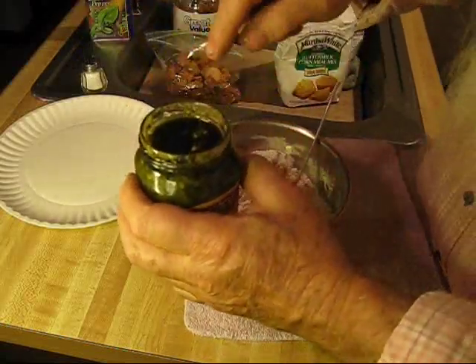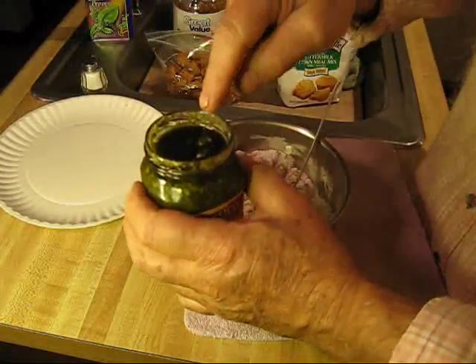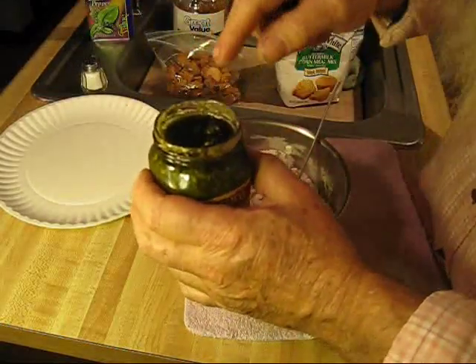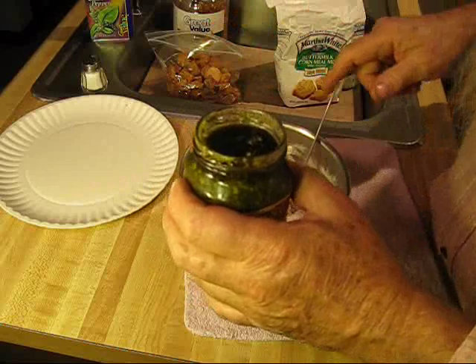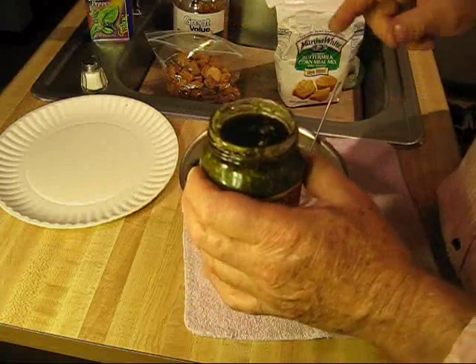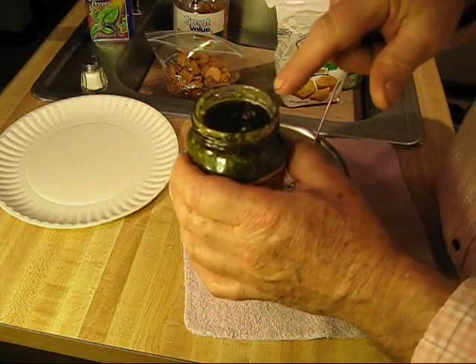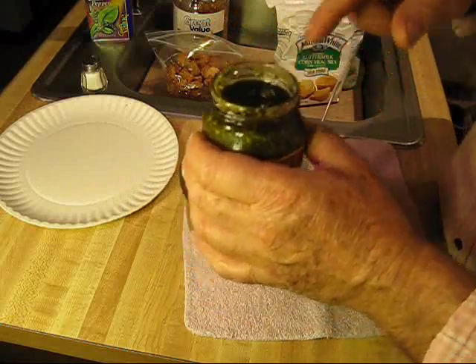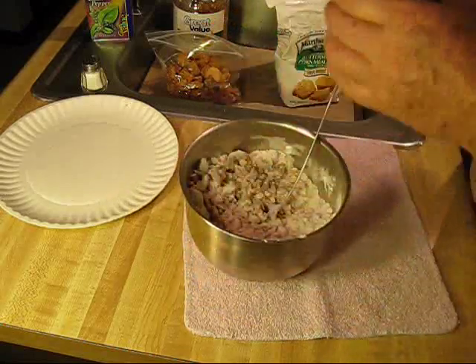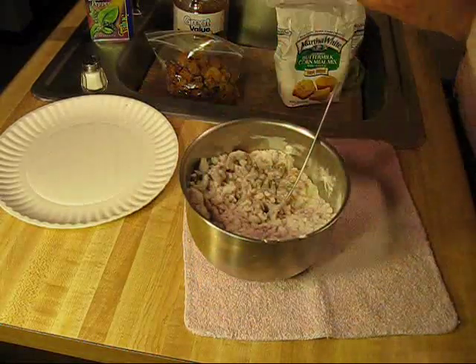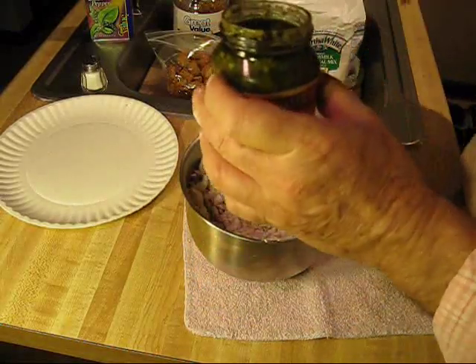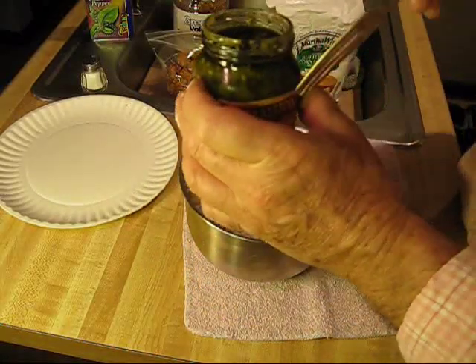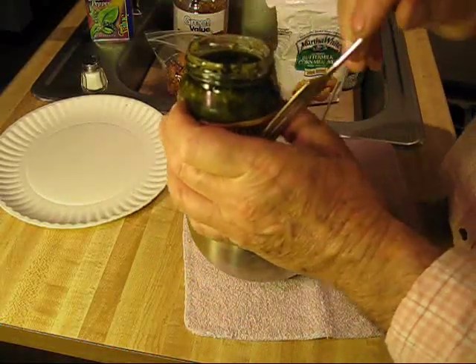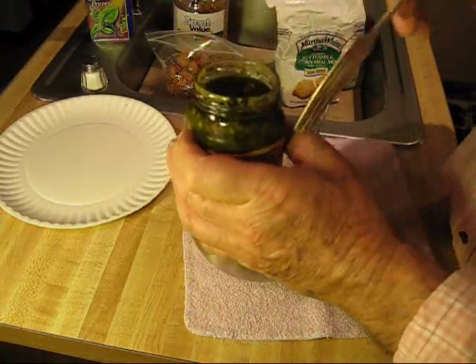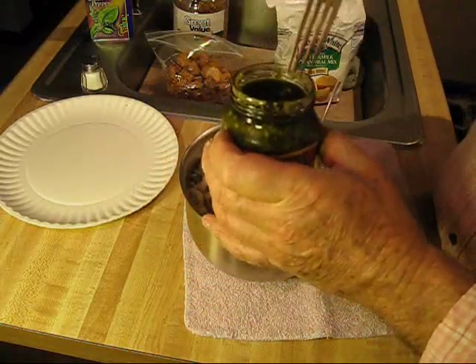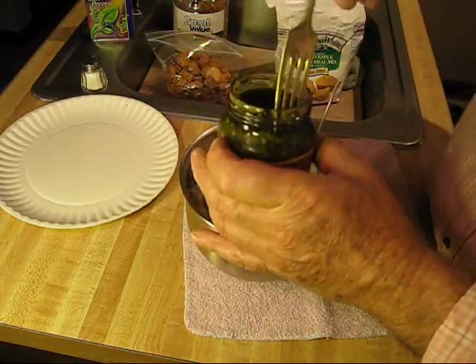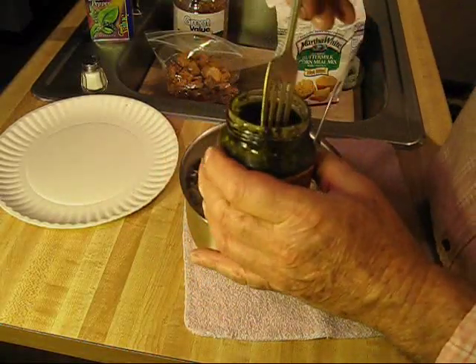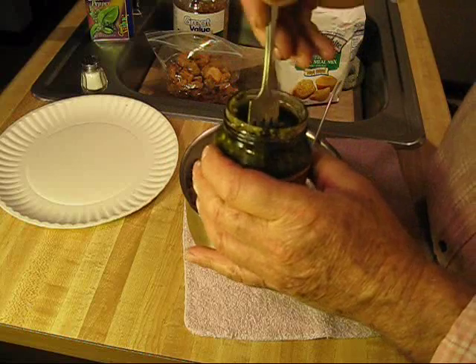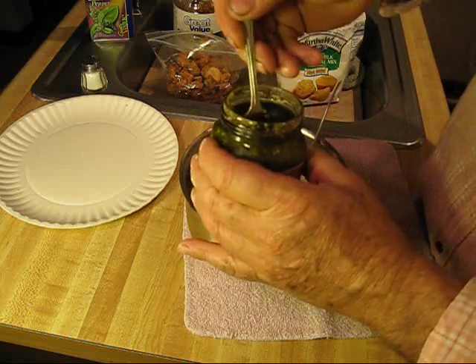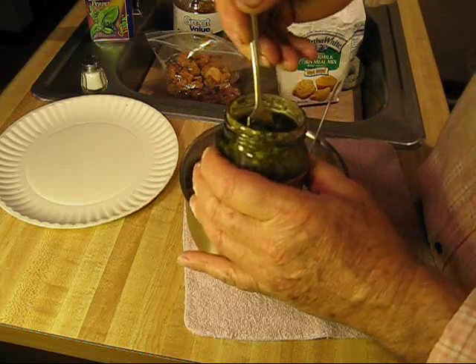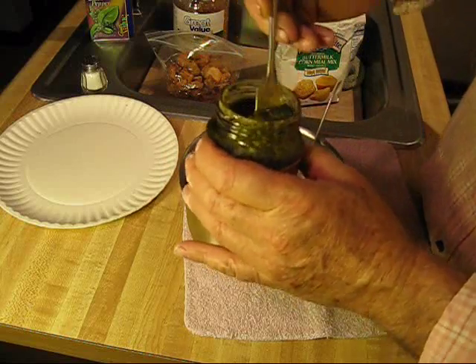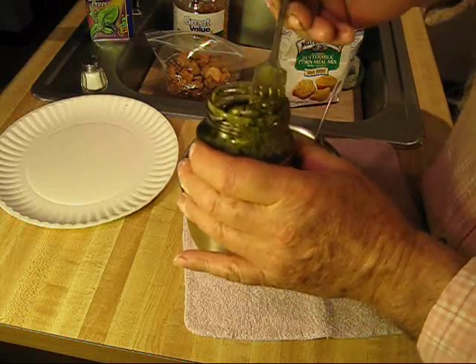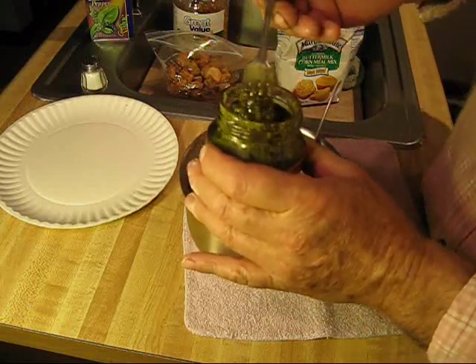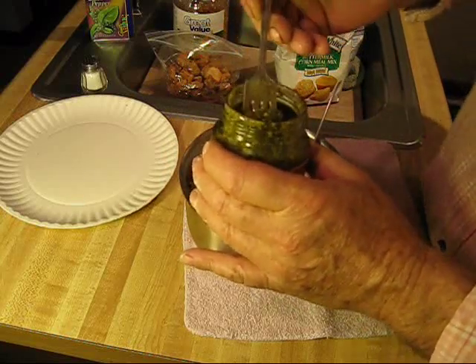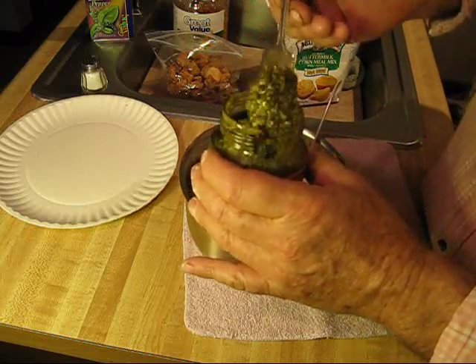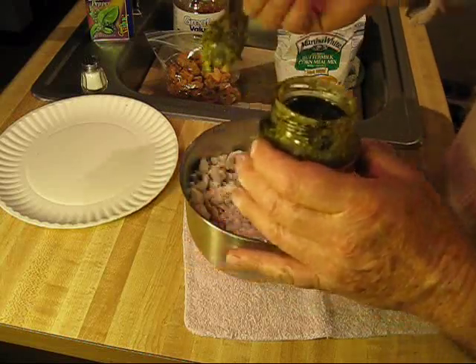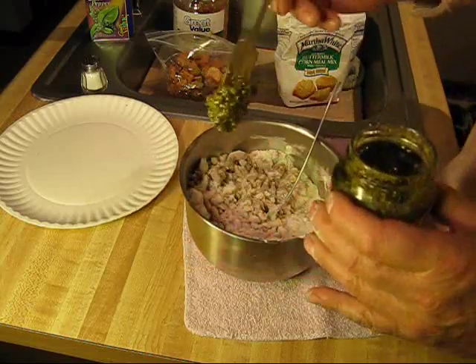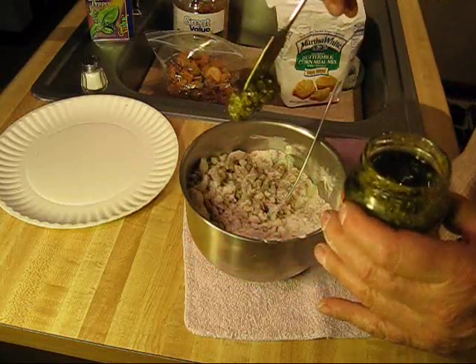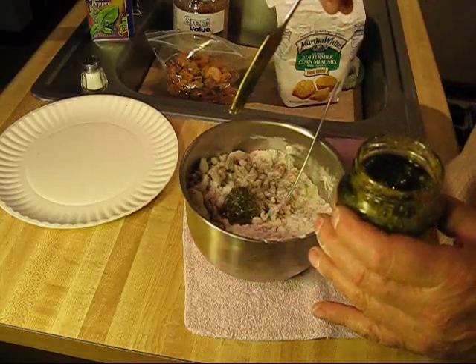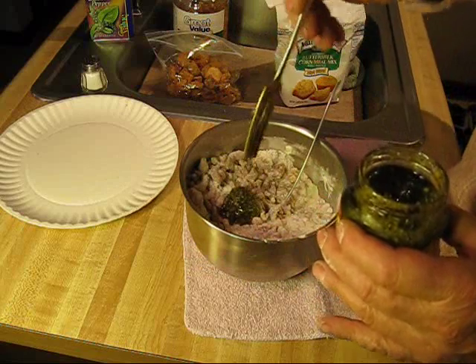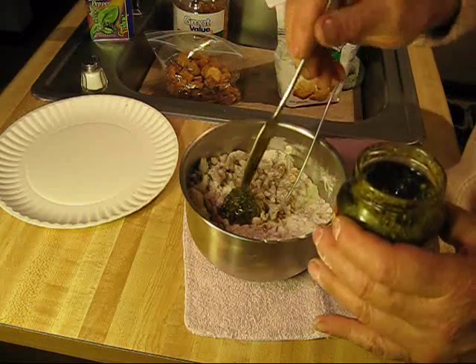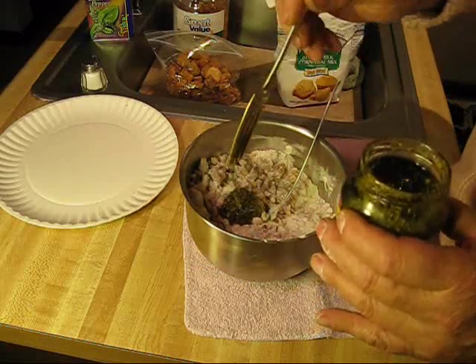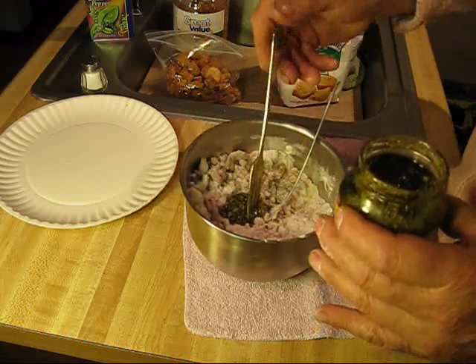It's basil pesto. I got it at the store. I like it in my cornbread. You see about how much I got? I'm going to put that in there.